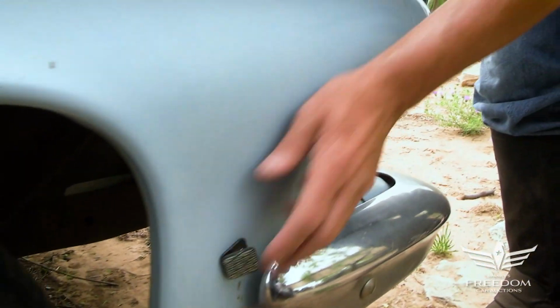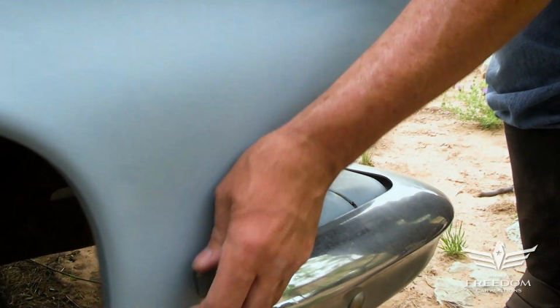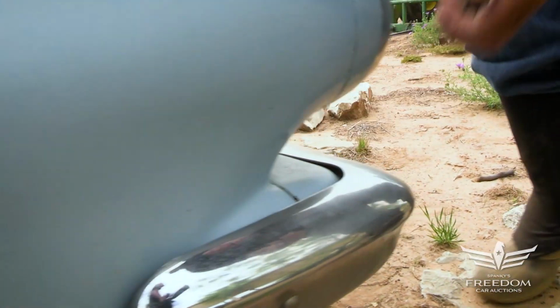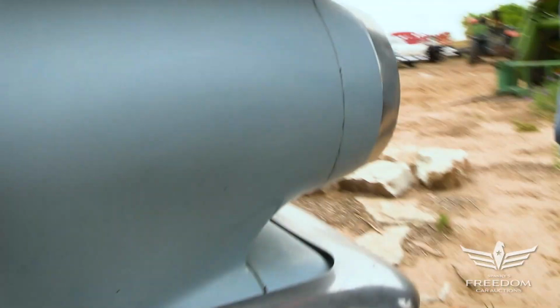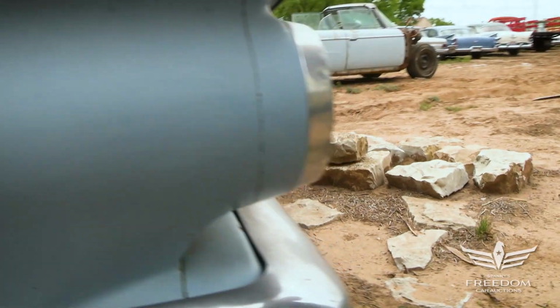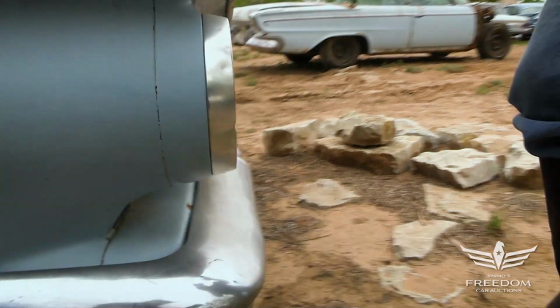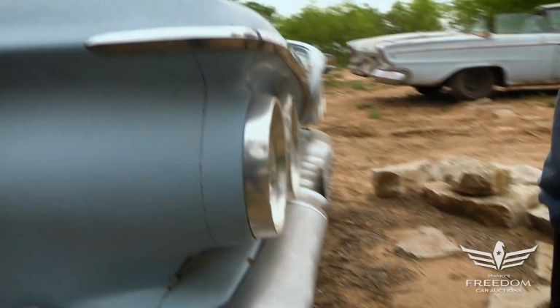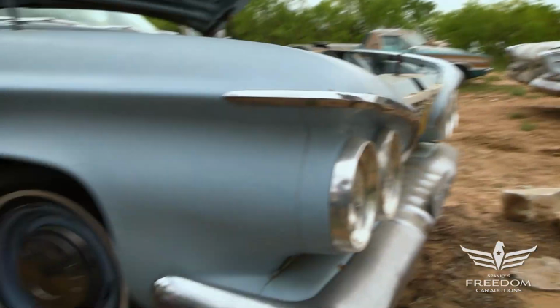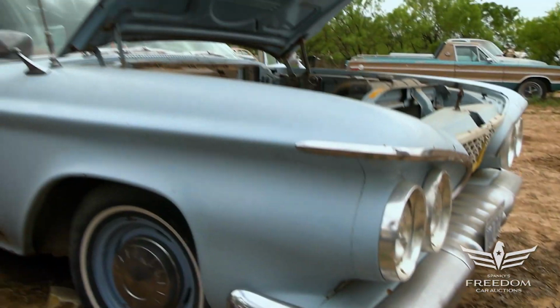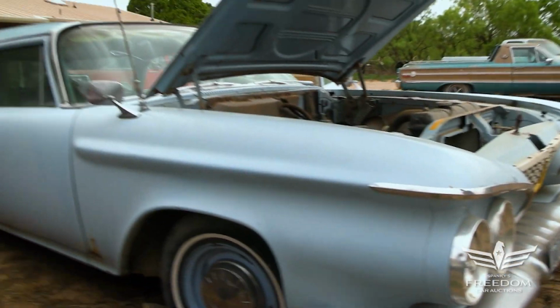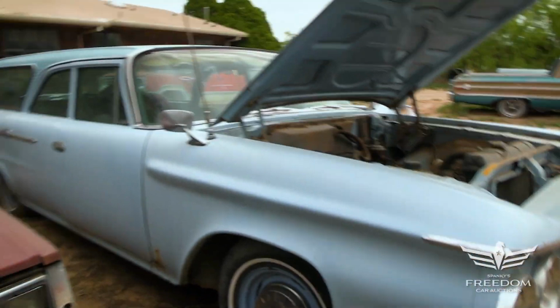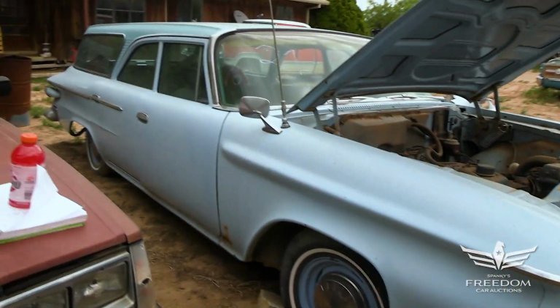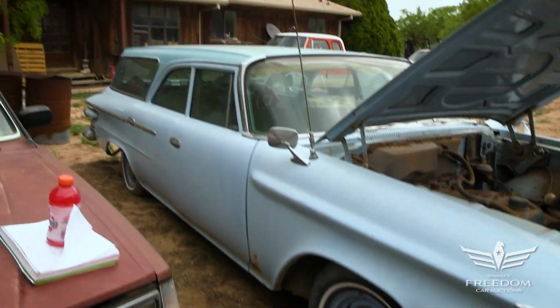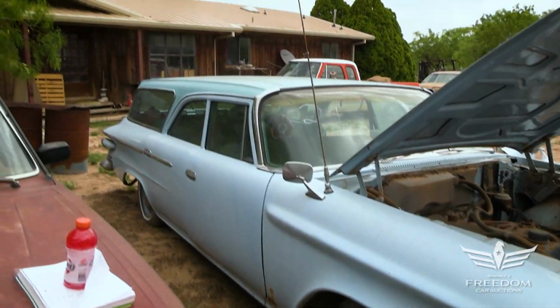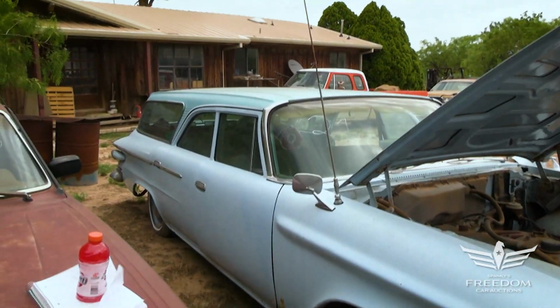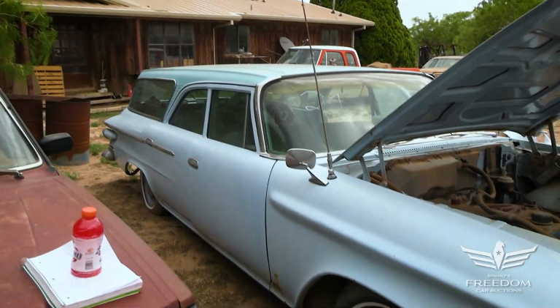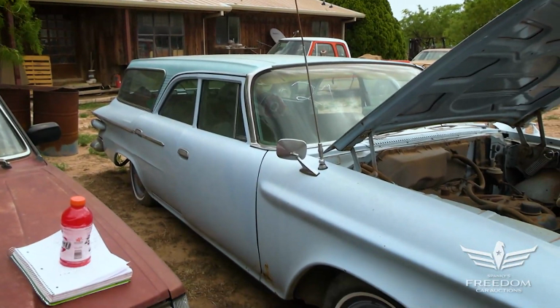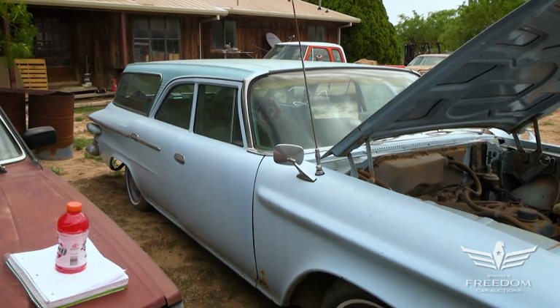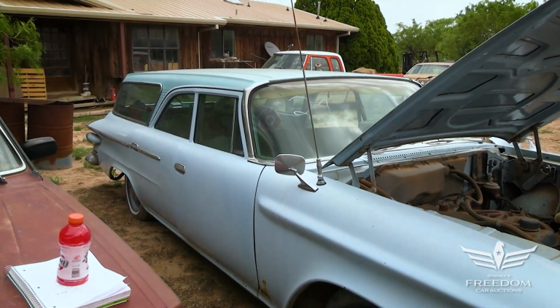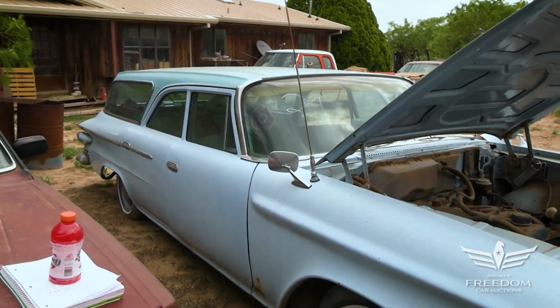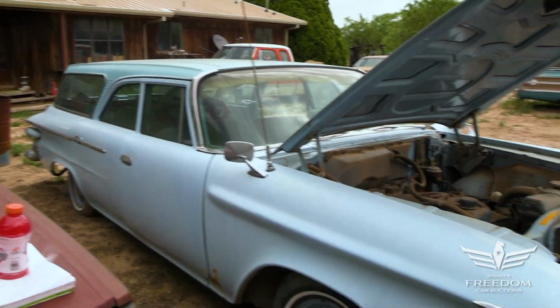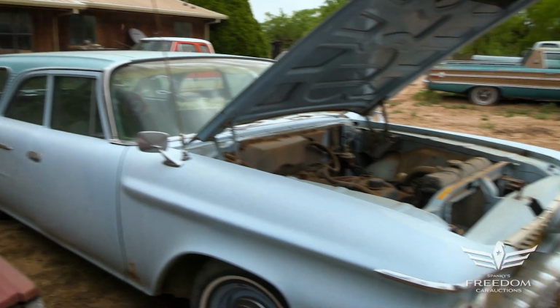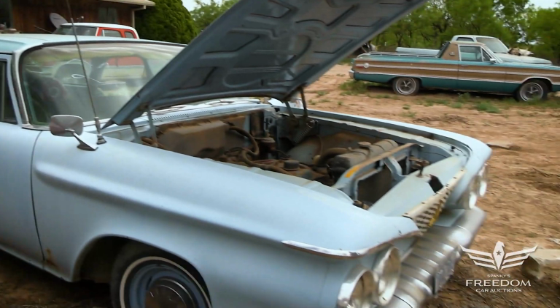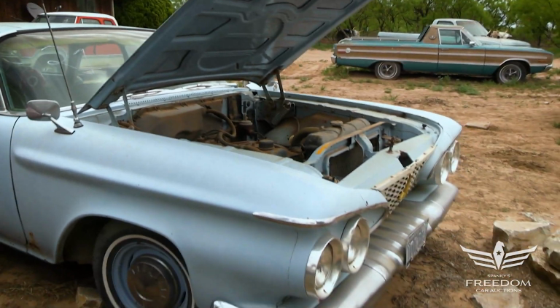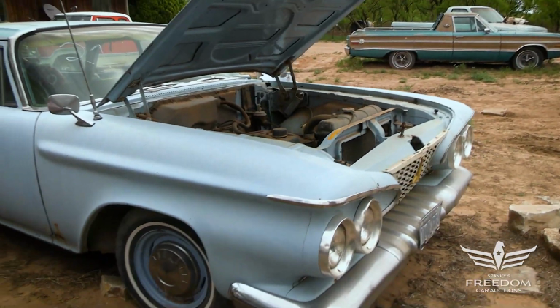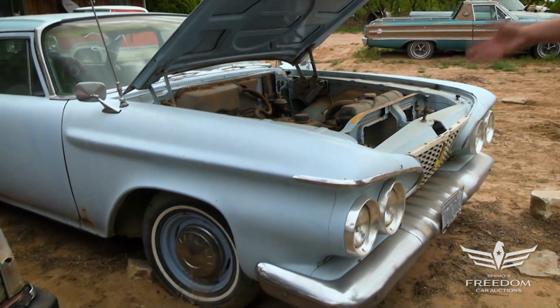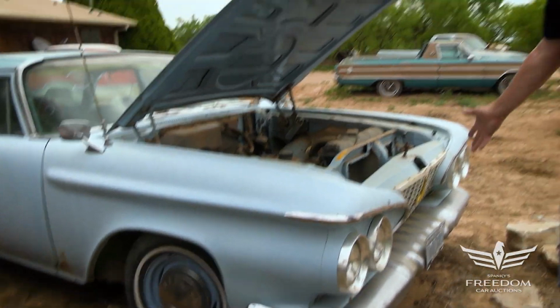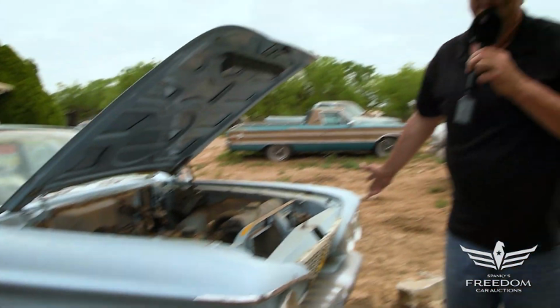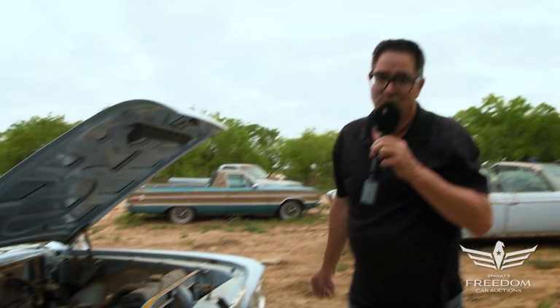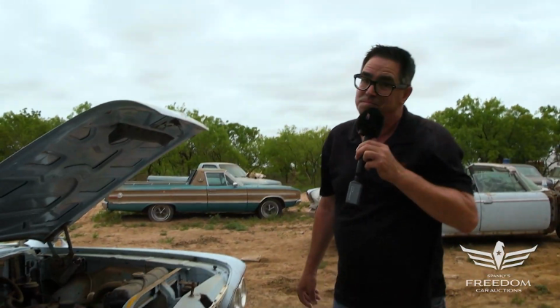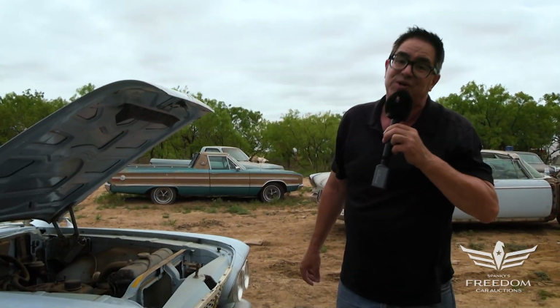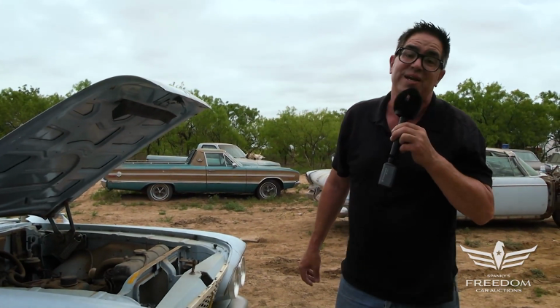And that is the story of item number 21, a 1961 Plymouth Savoy four-door wagon. Very original. You just don't find them anymore. Bid accordingly.